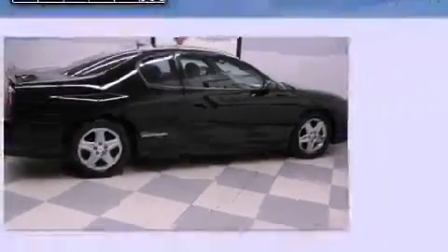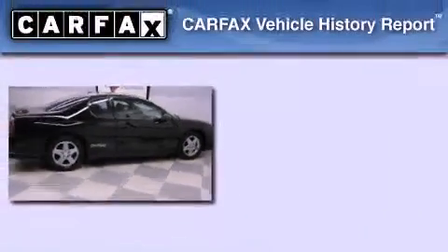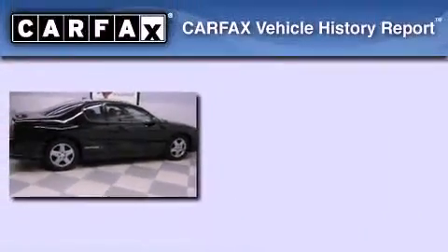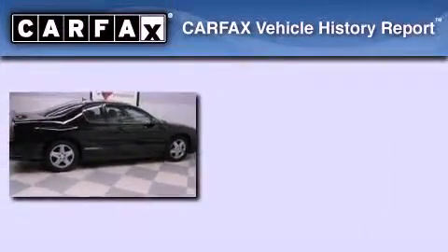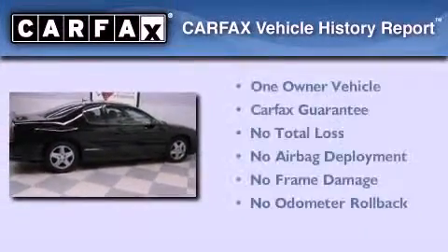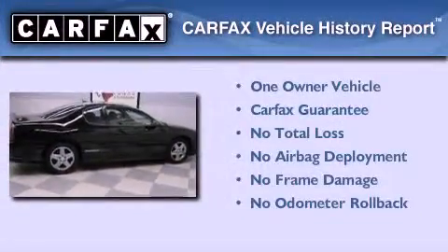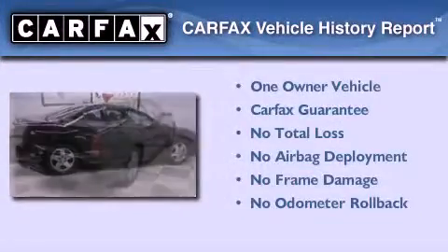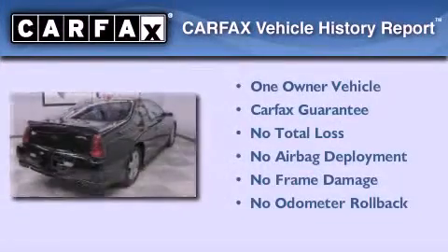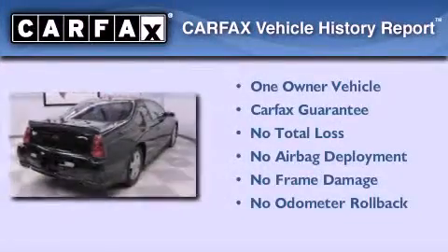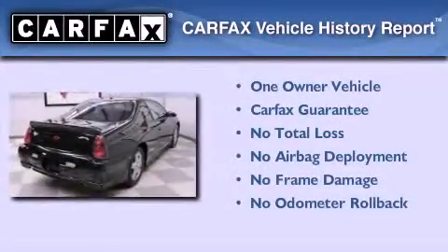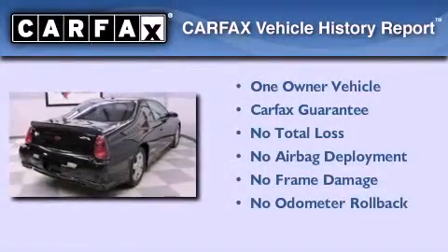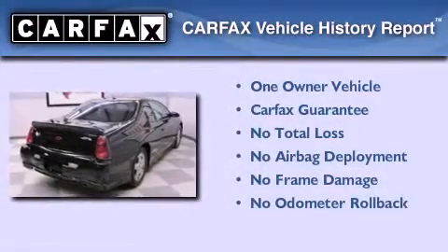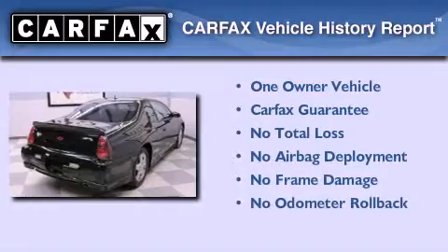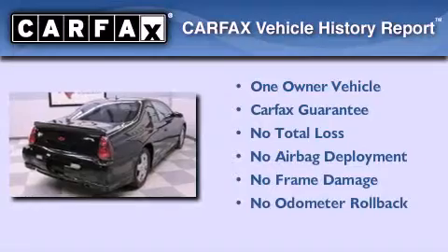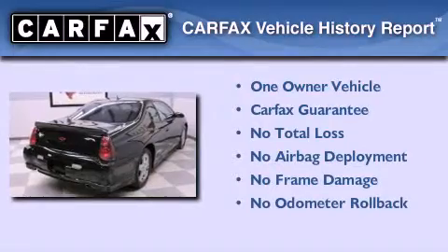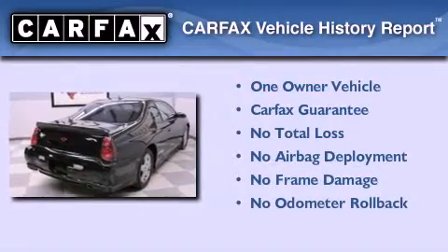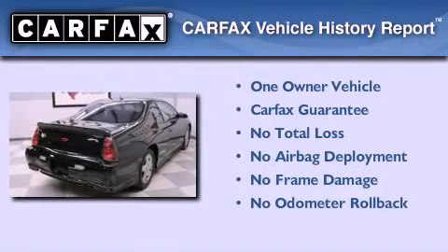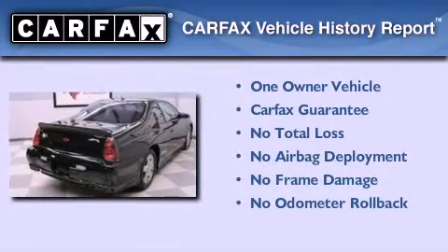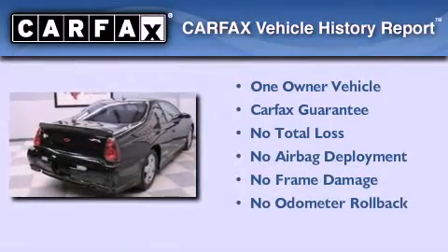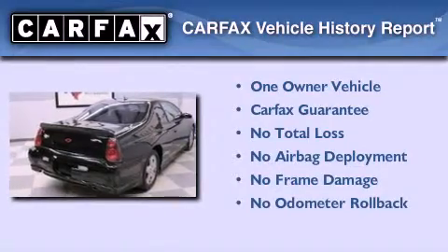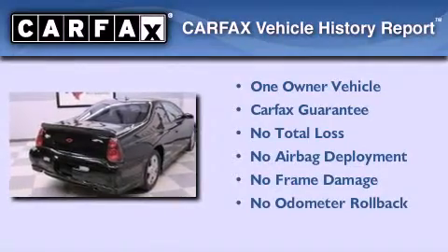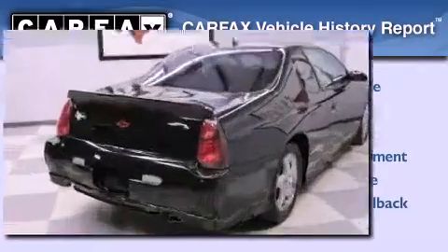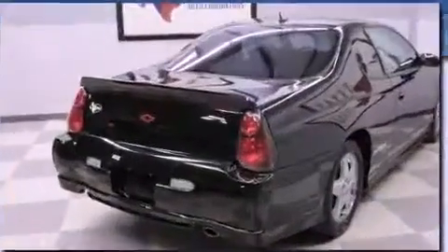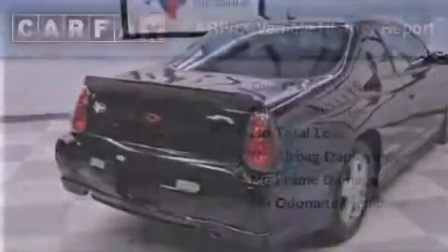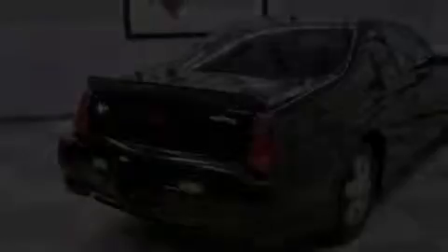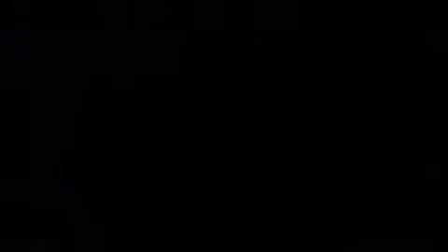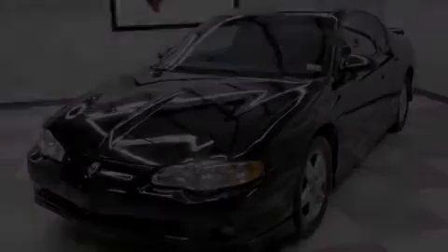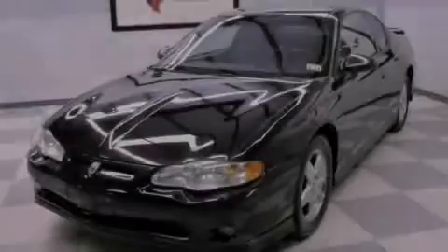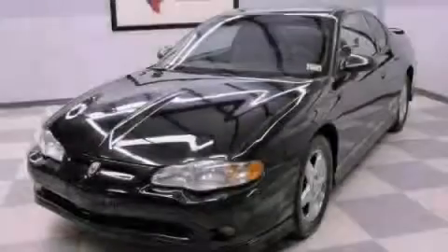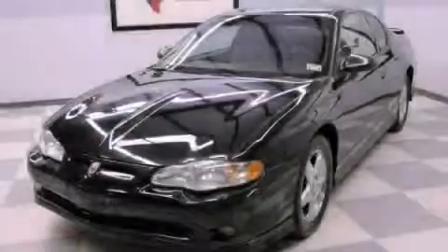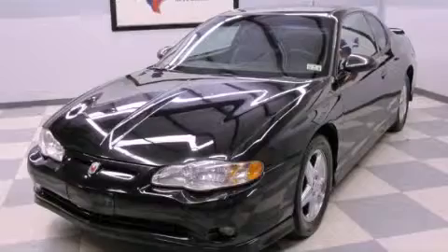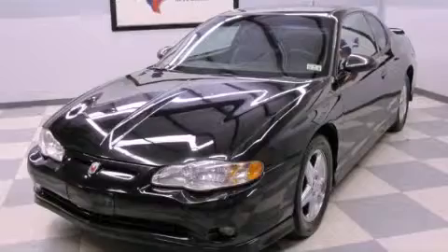This Chevrolet has had only one owner, and it qualifies for the Carfax Buy-Back Guarantee. Call or visit us right now and arrange your test drive today.